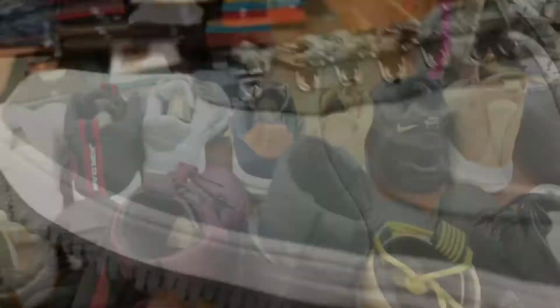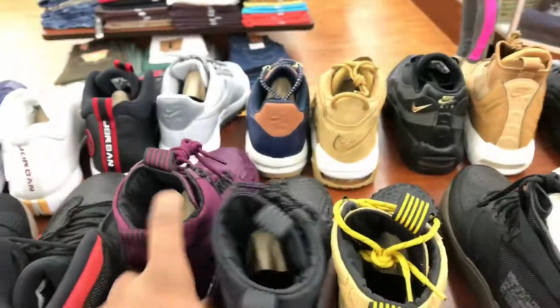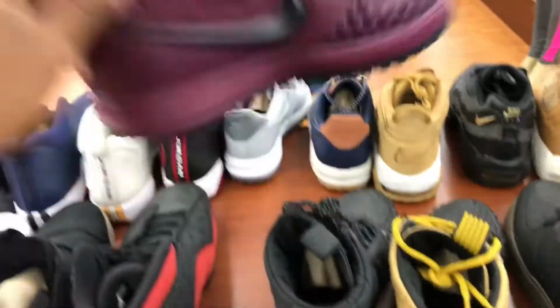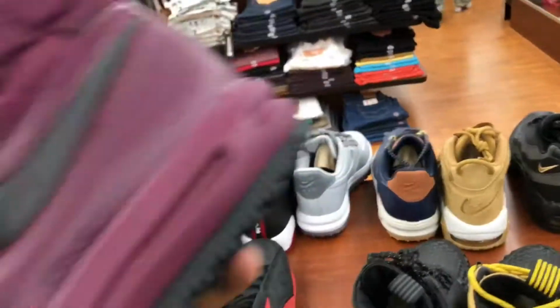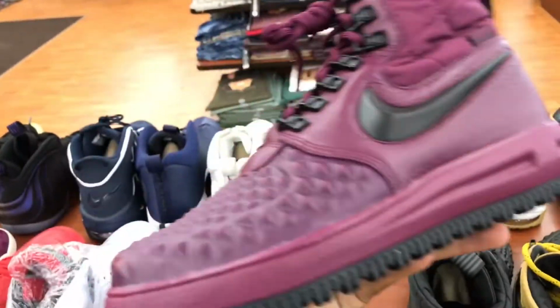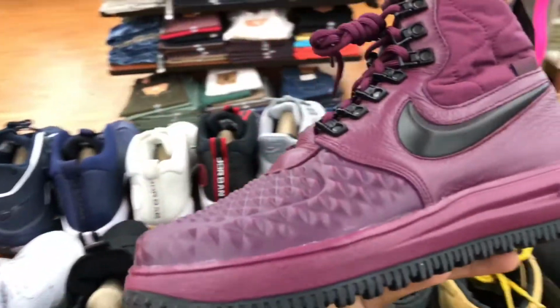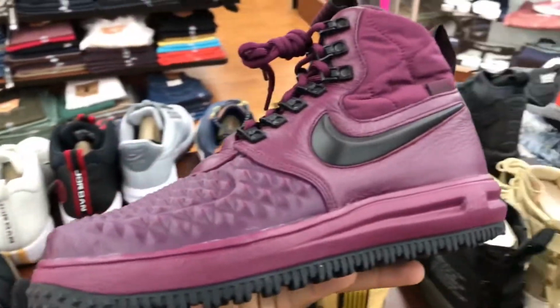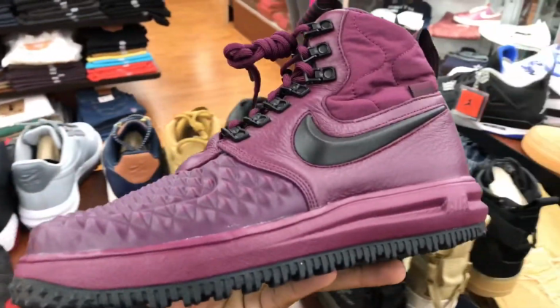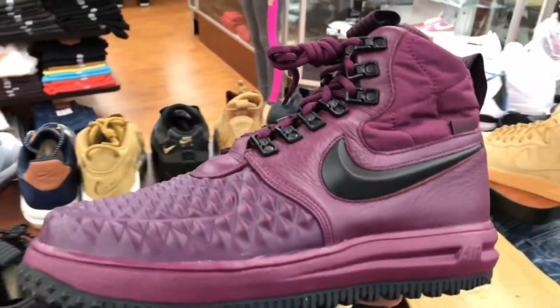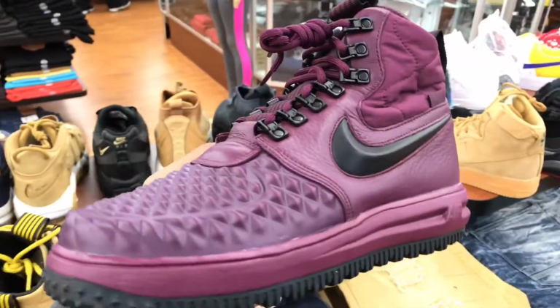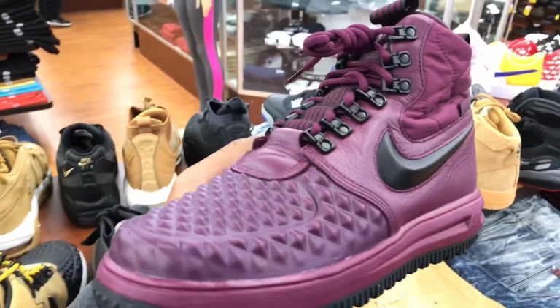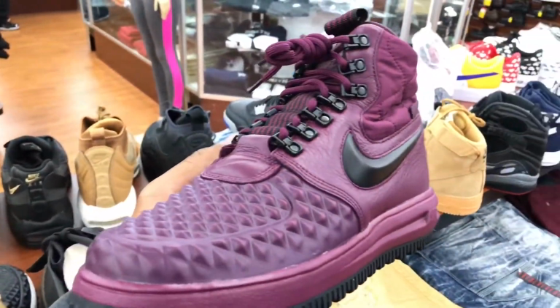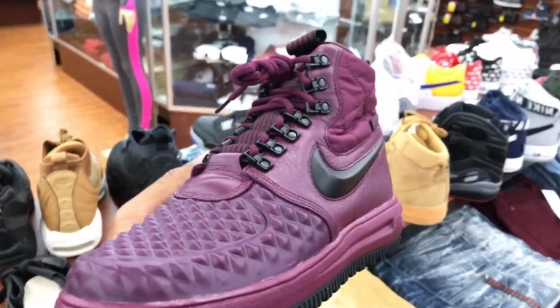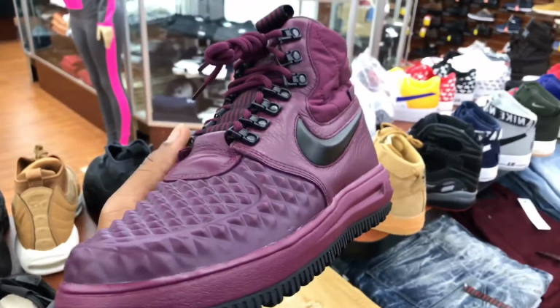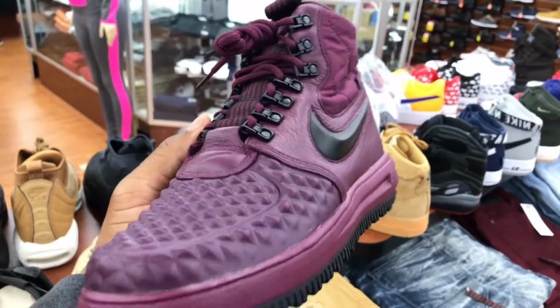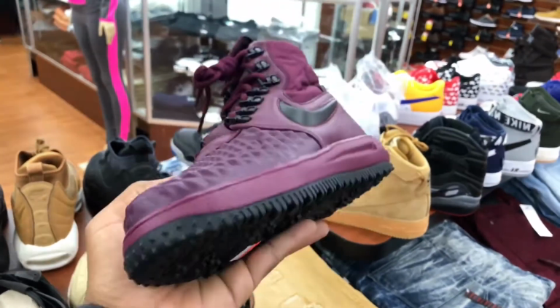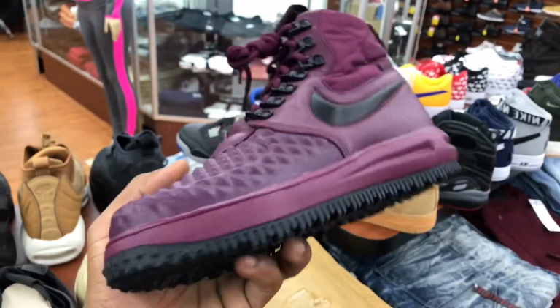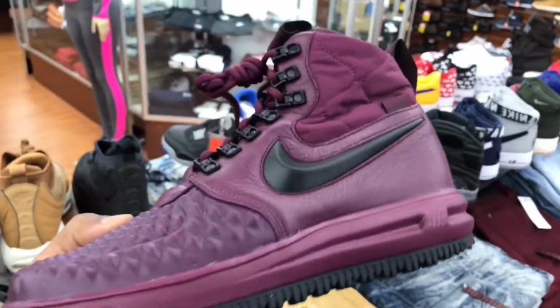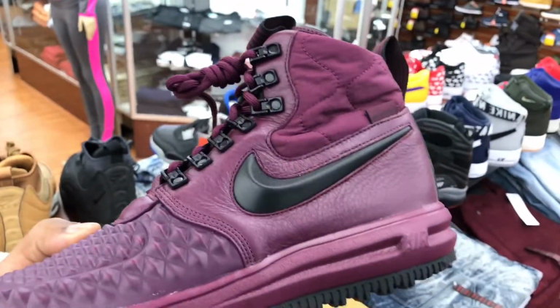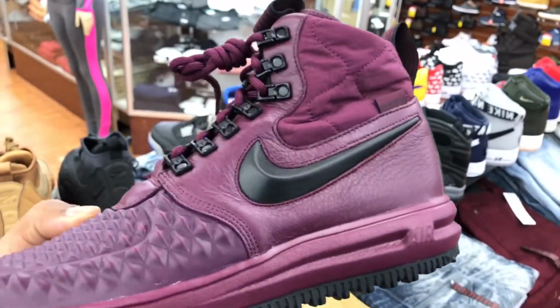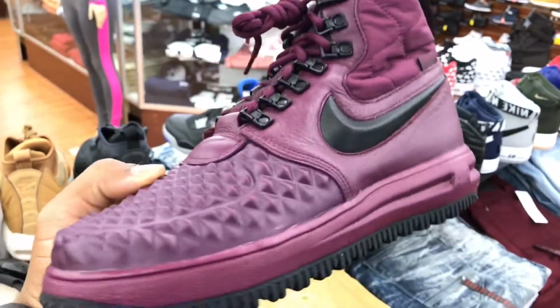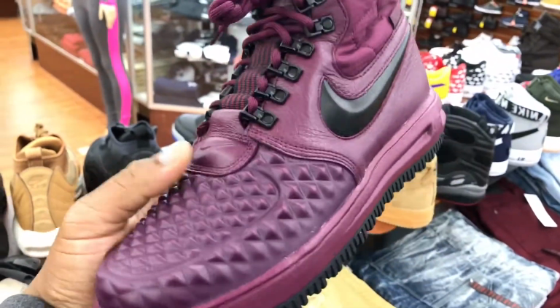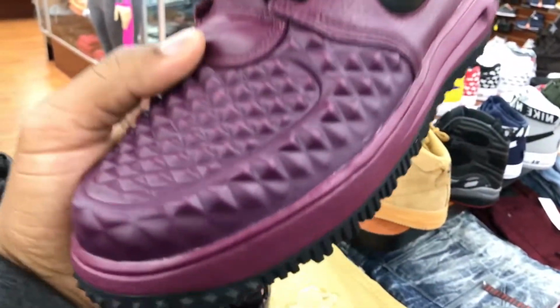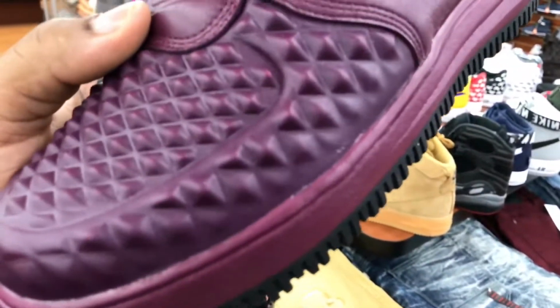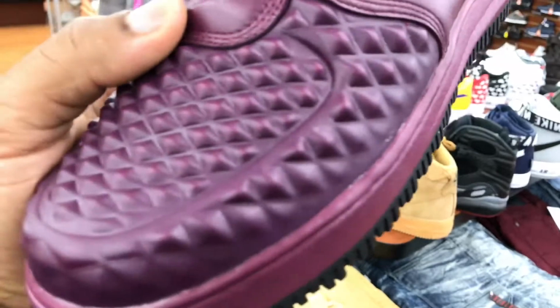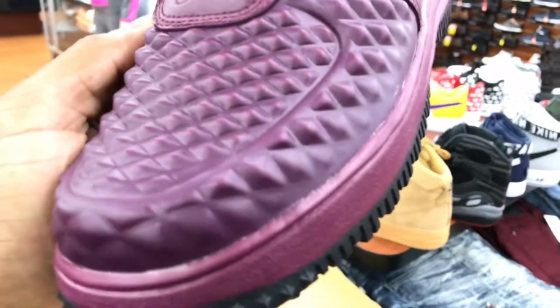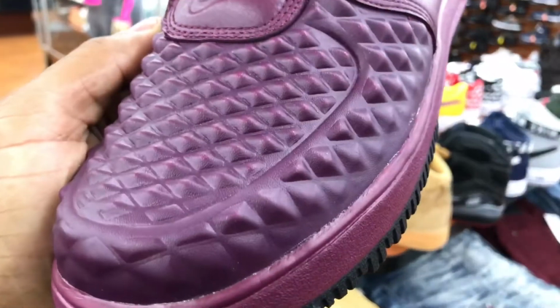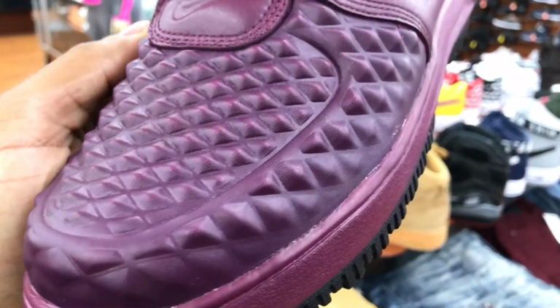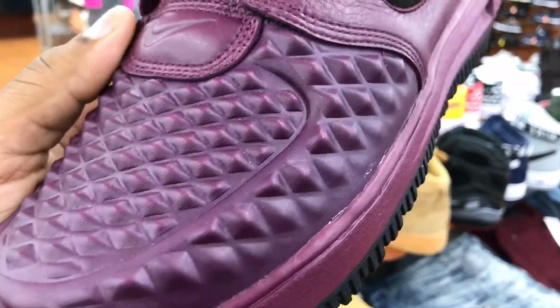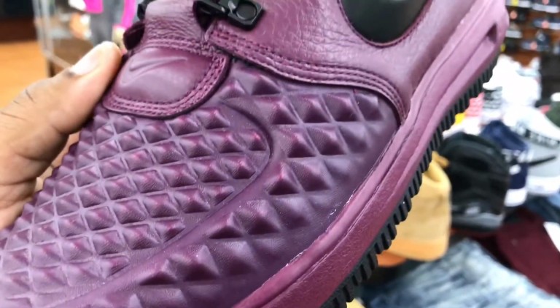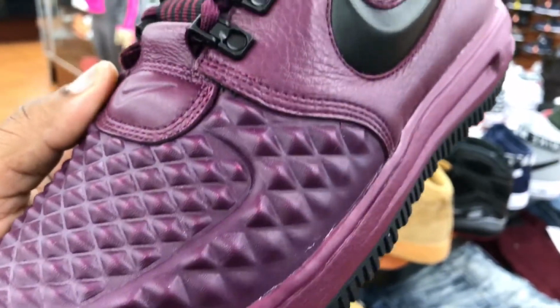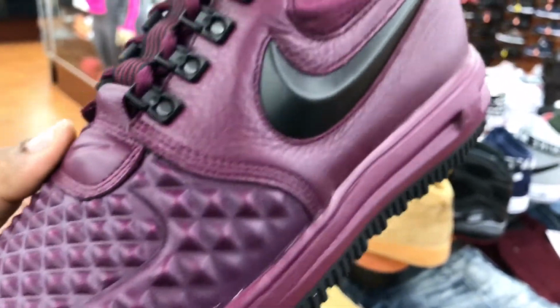They got this burgundy one over here — burgundy, magenta, or something like that. I don't know, but it's fresh though, whatever it is. Got them lumps on there, too. Look at that — they got those spiky lumps.